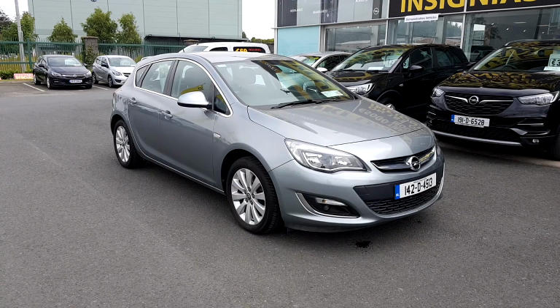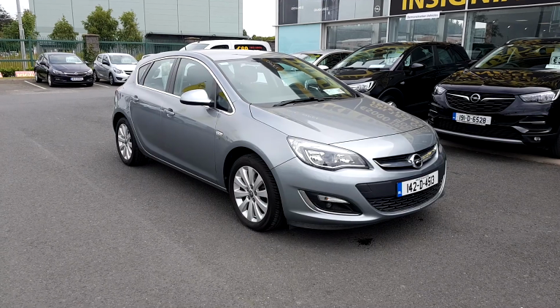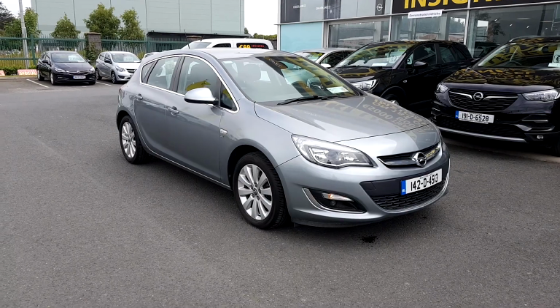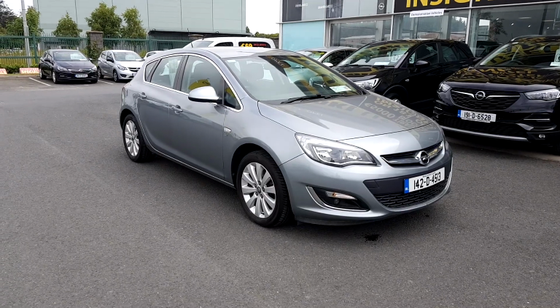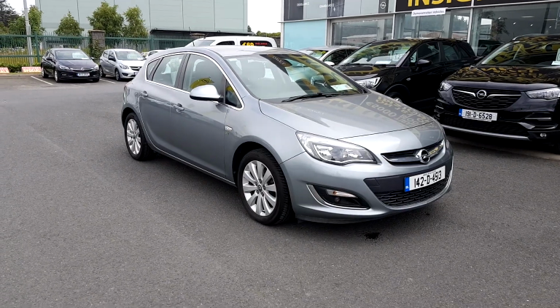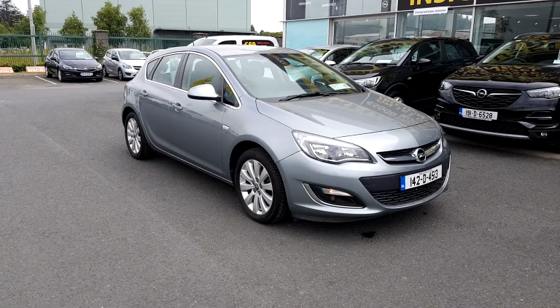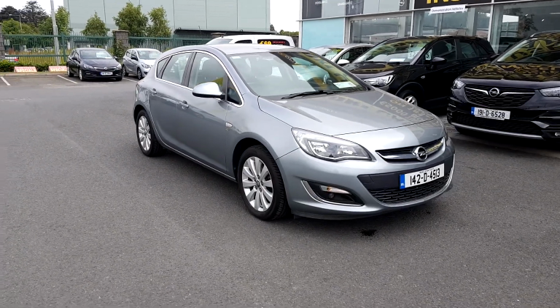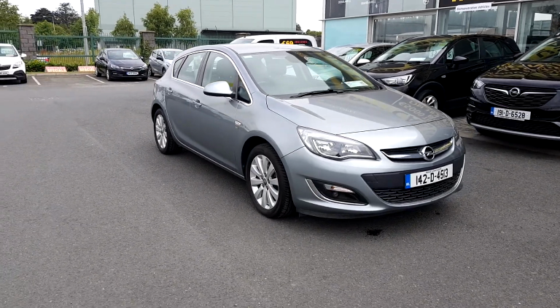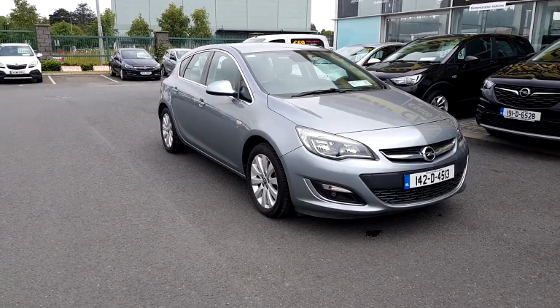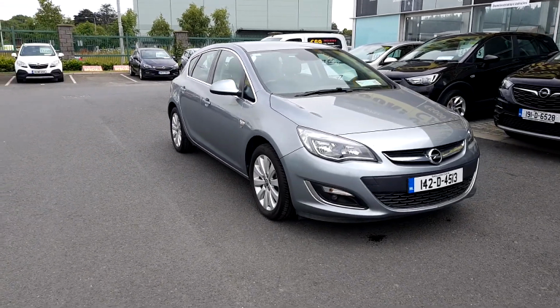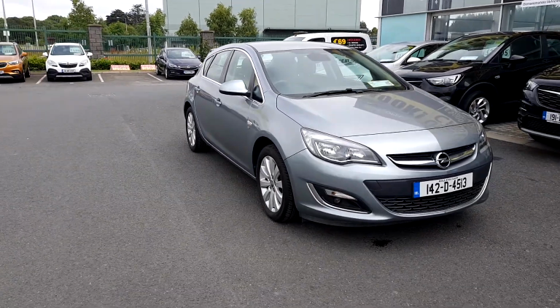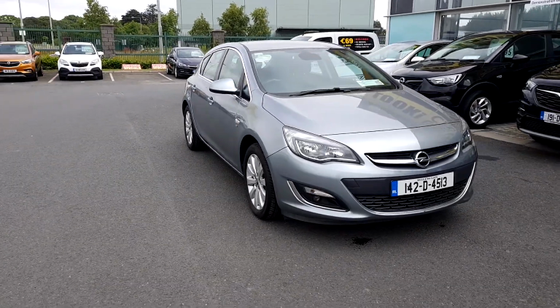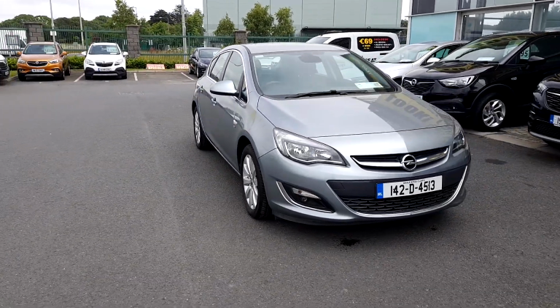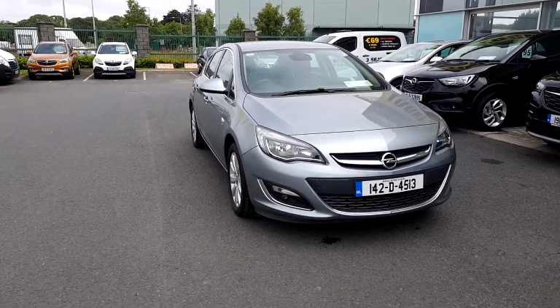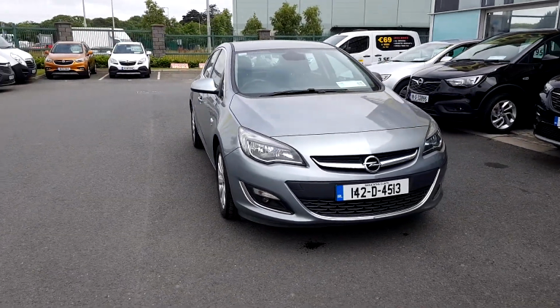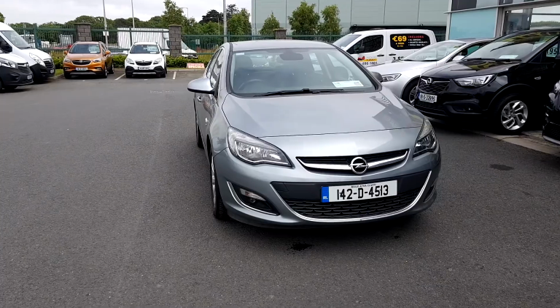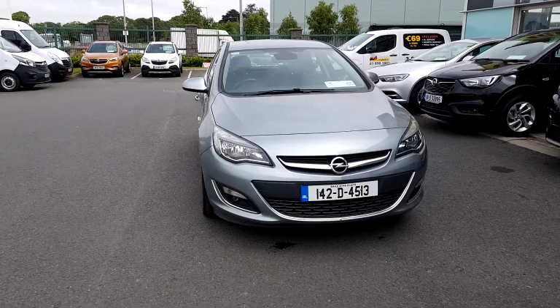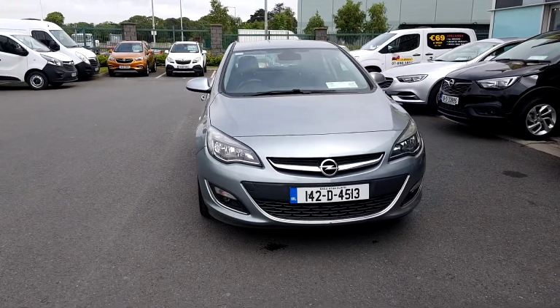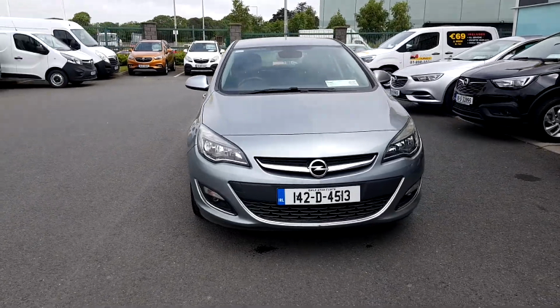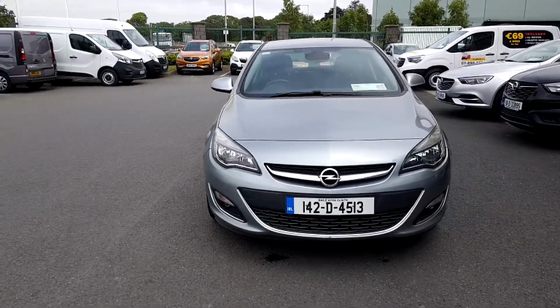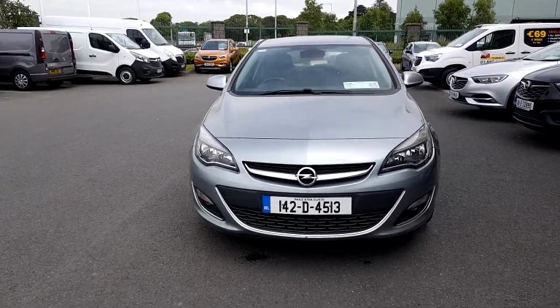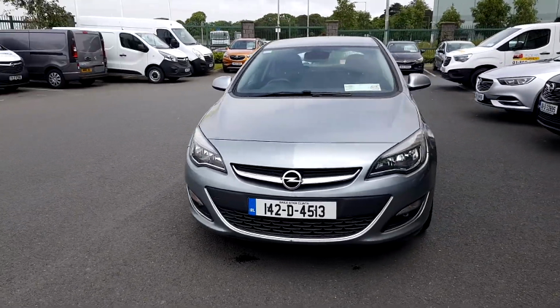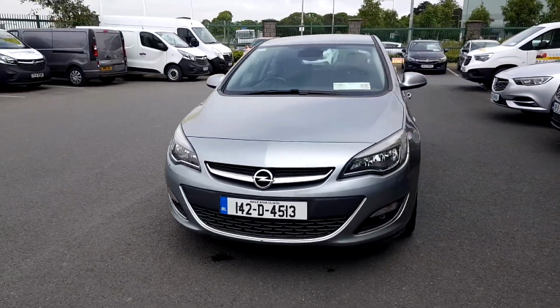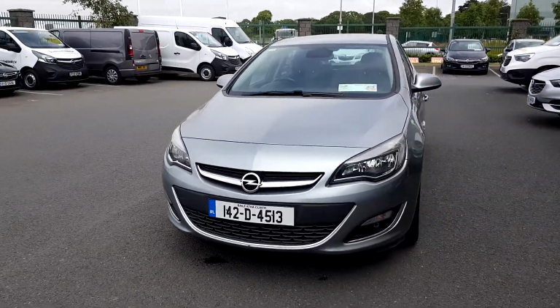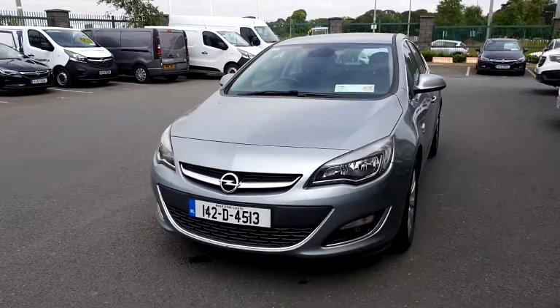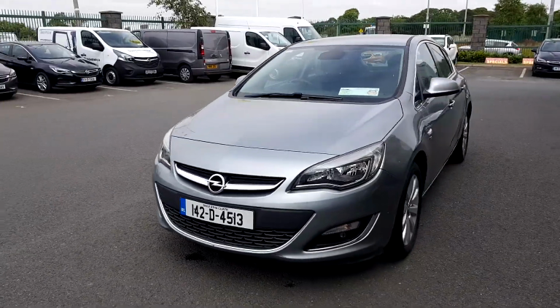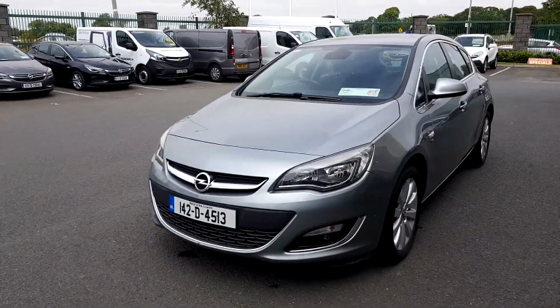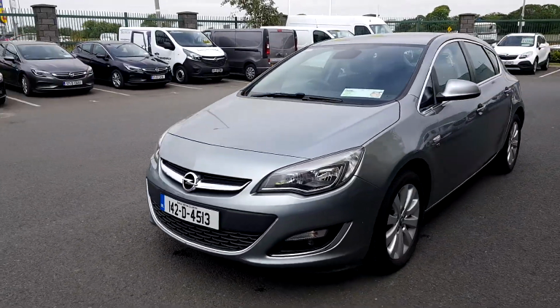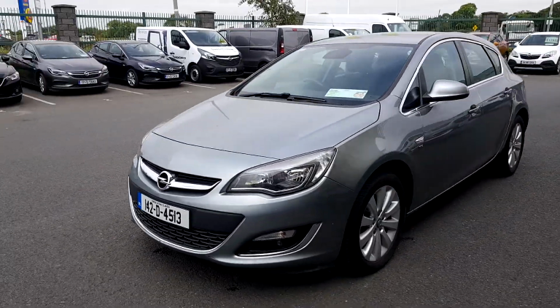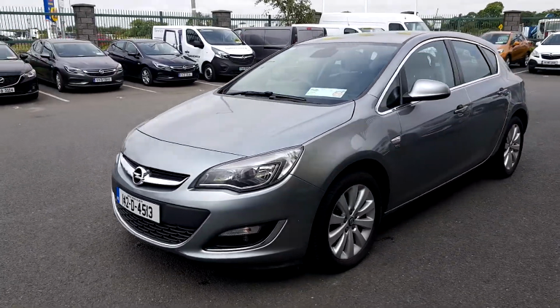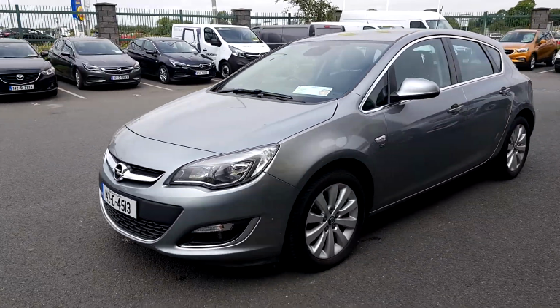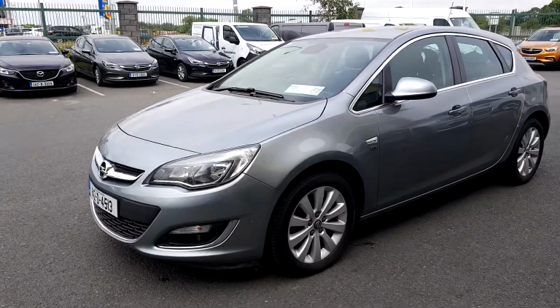This is Niall from Linders Opal and Turvey. I want to show you our latest edition — it's a 142 Opel Astra, a 5-door hatchback and it's an SE model.